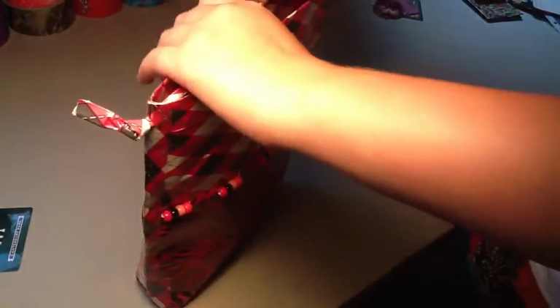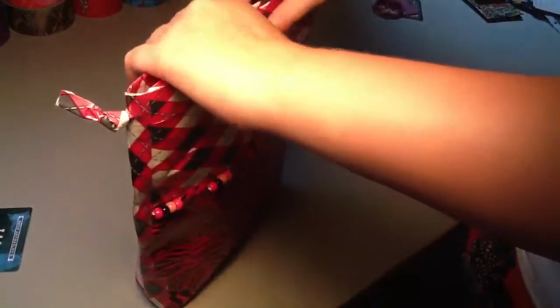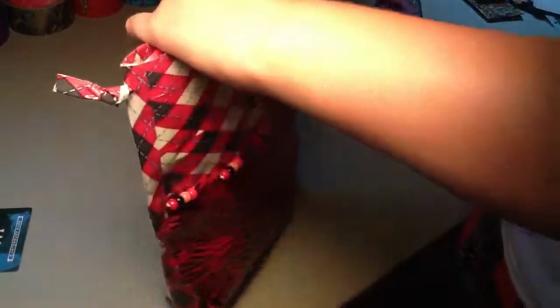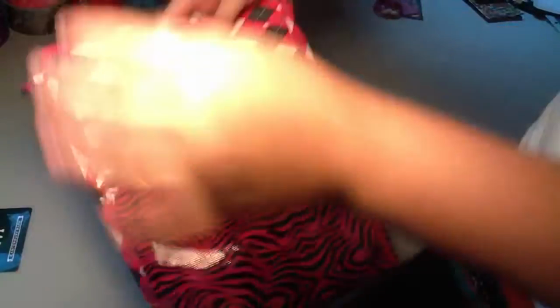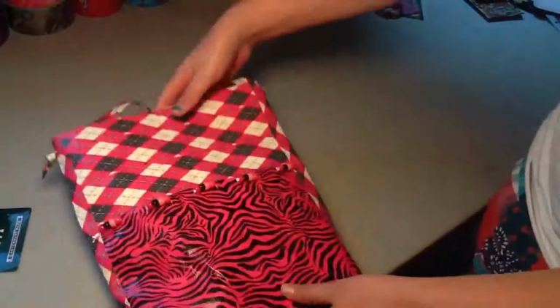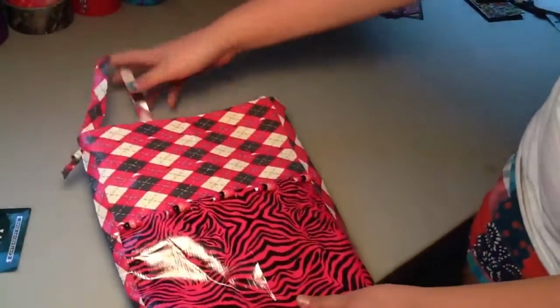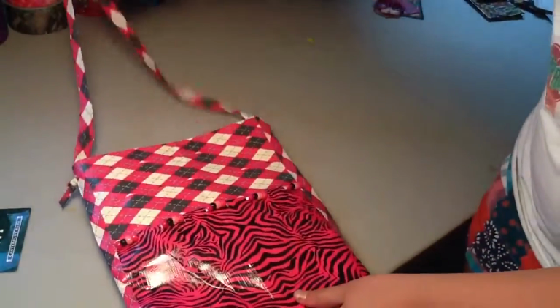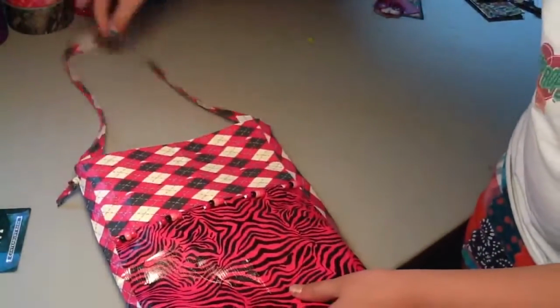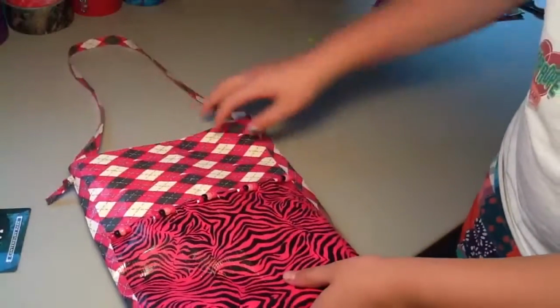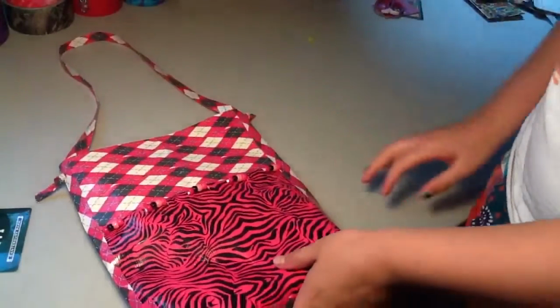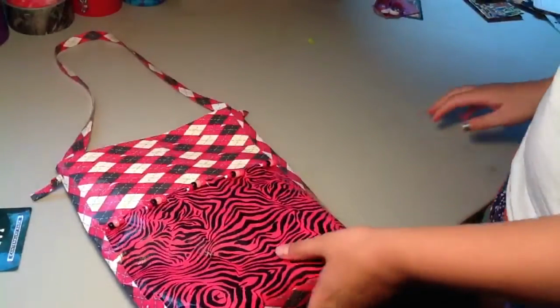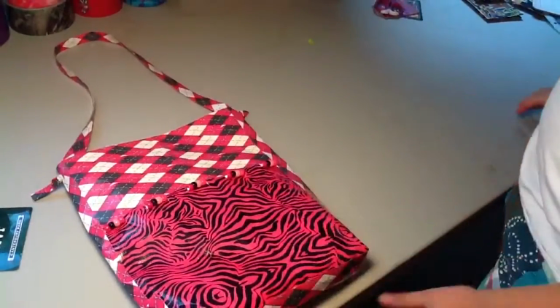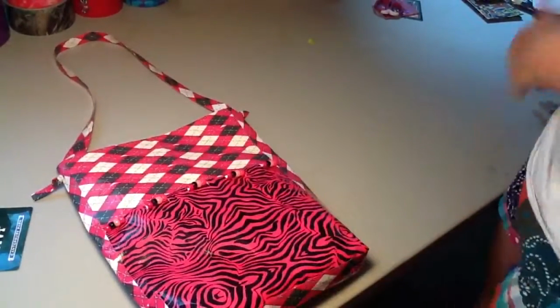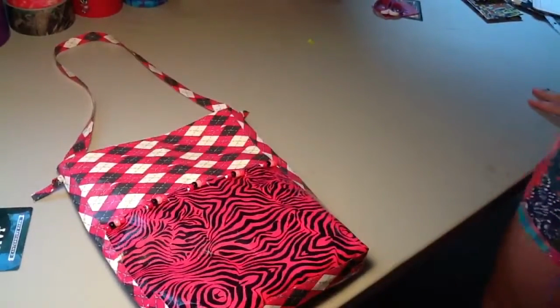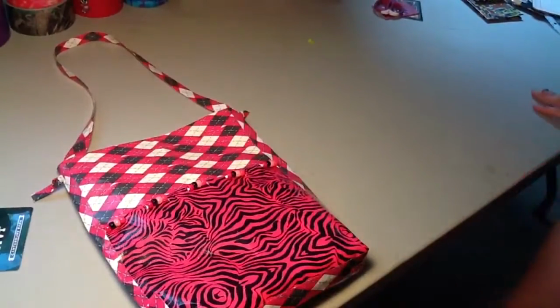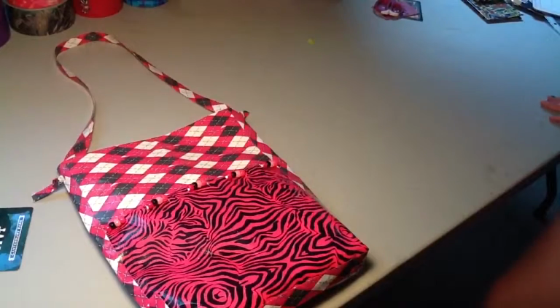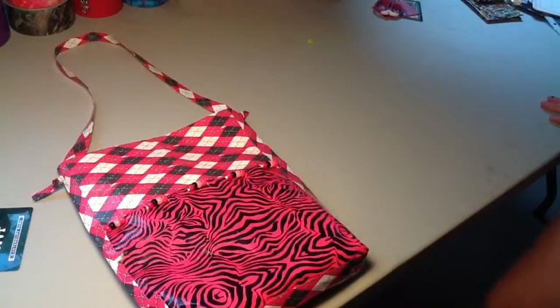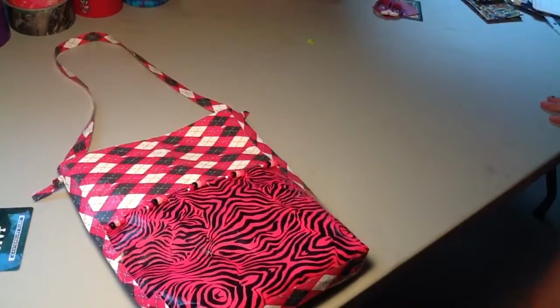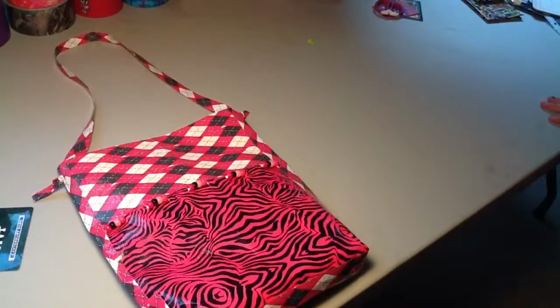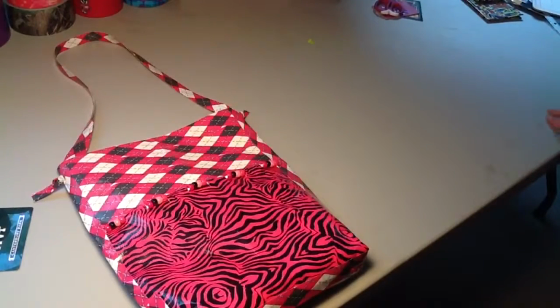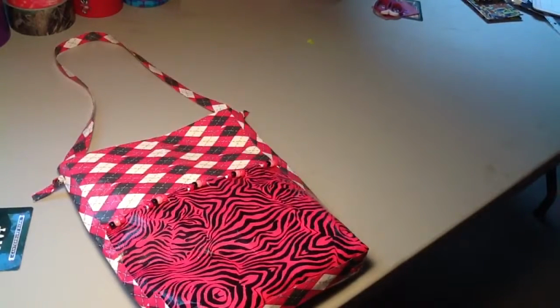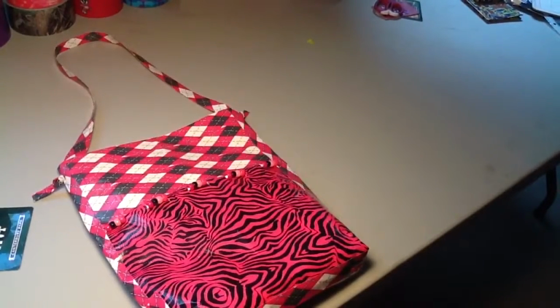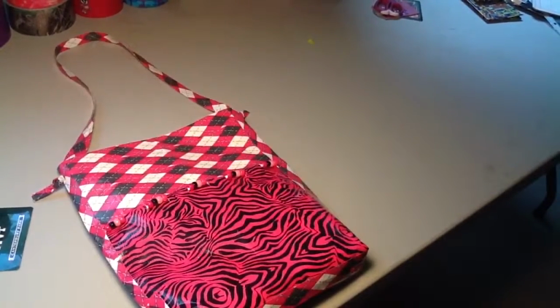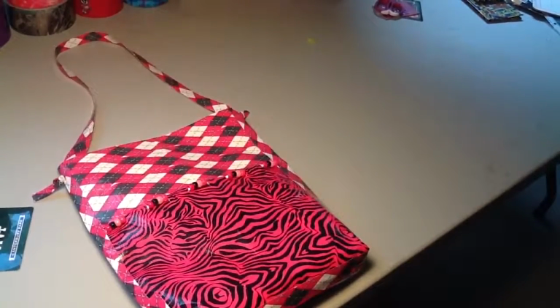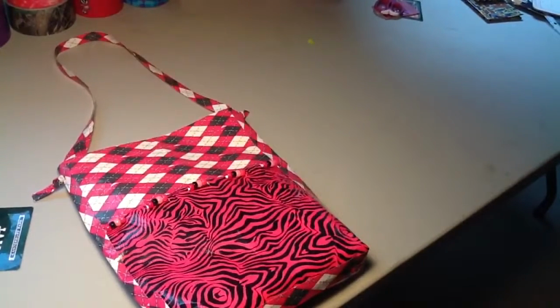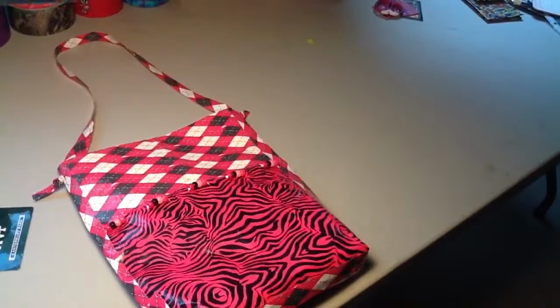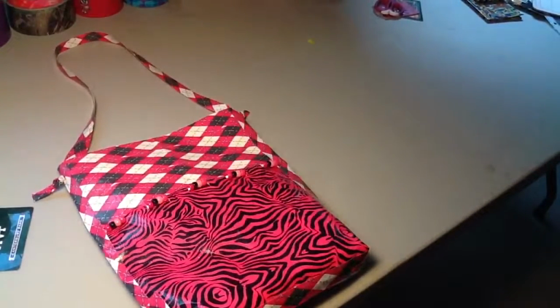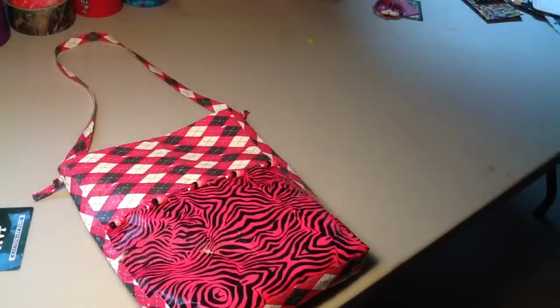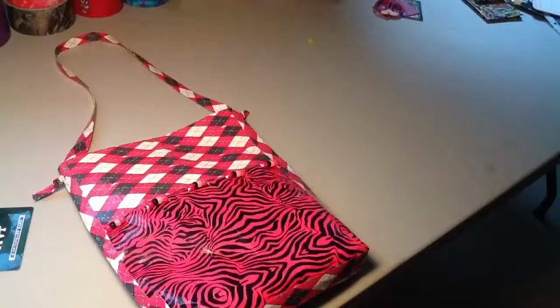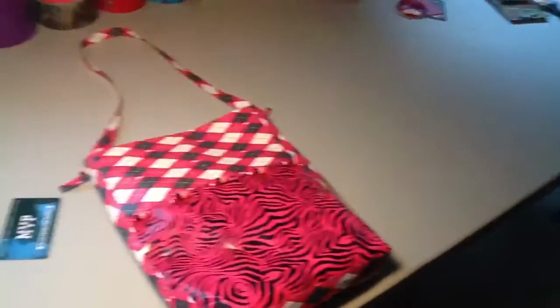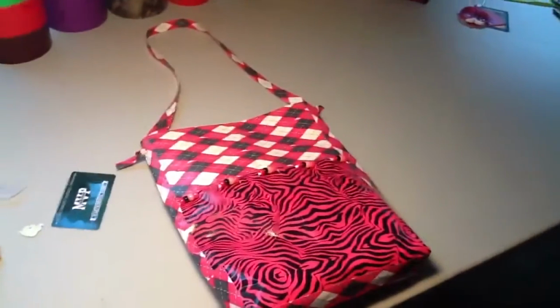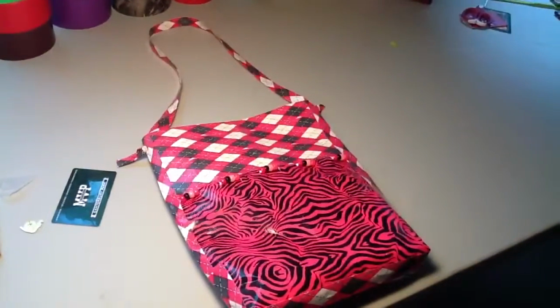So yeah, that's my duct tape entry — project entry for Loving That Duct Tape. Thanks guys for watching. Bye.